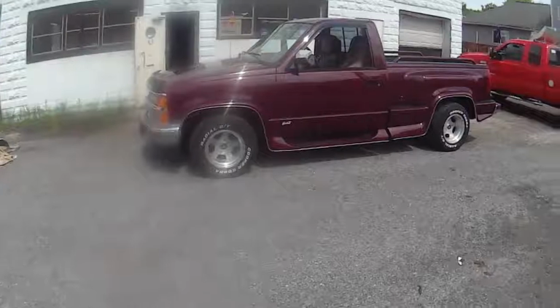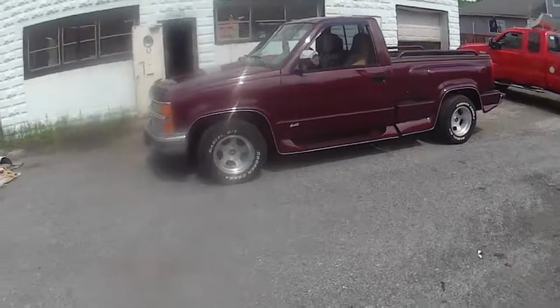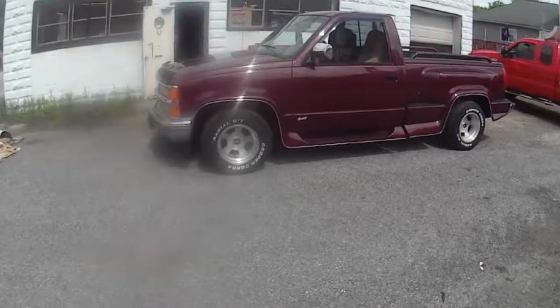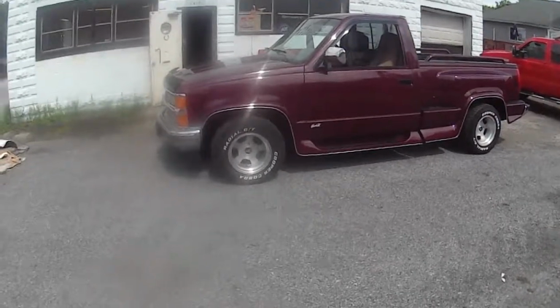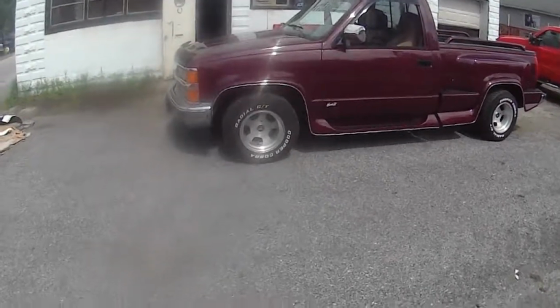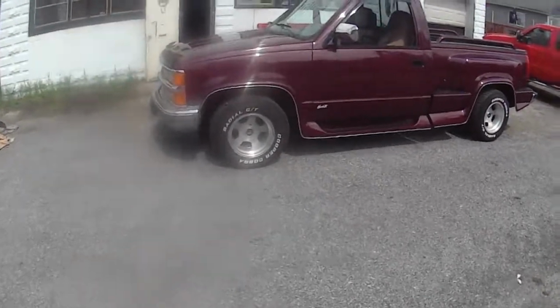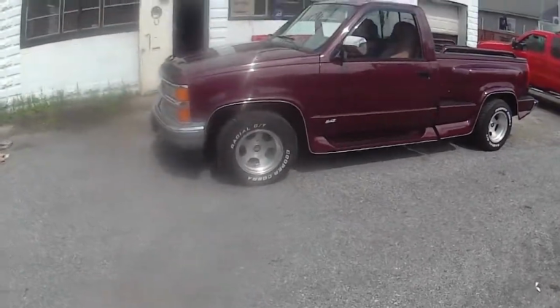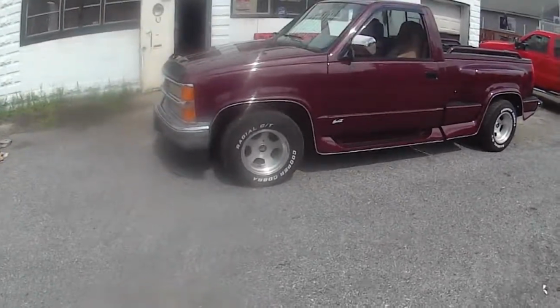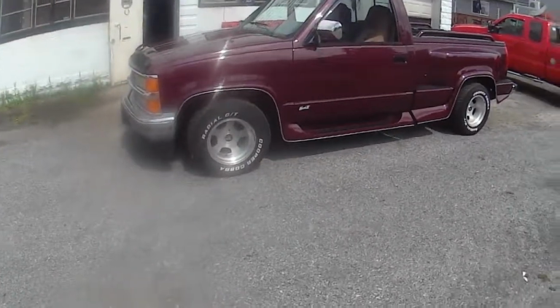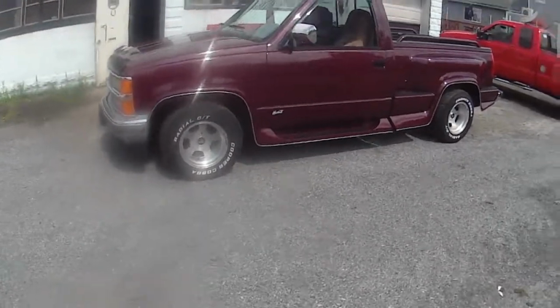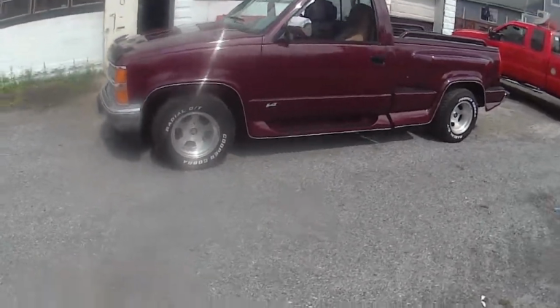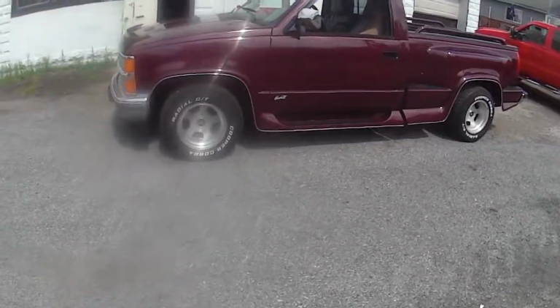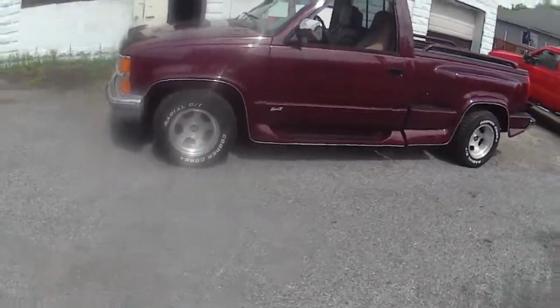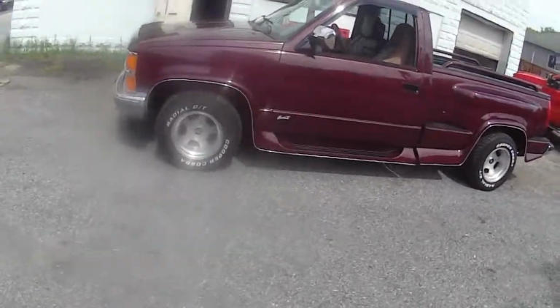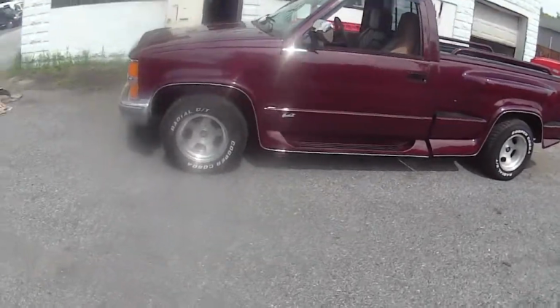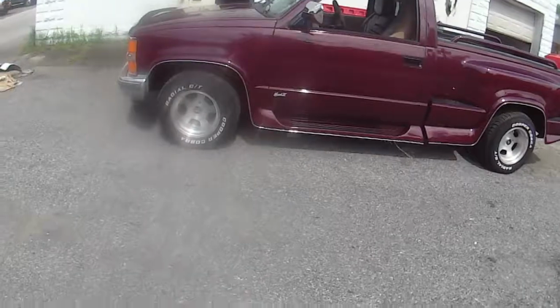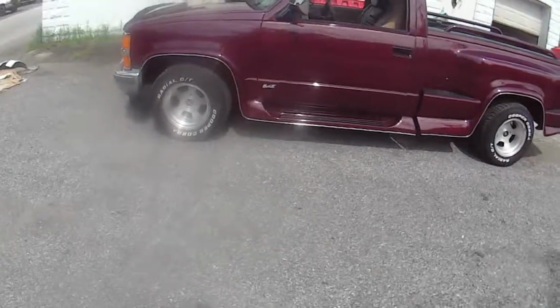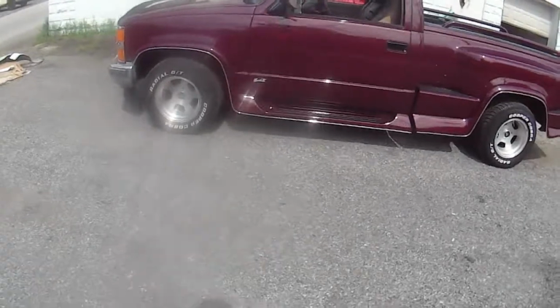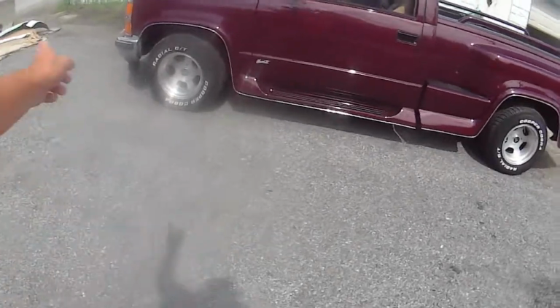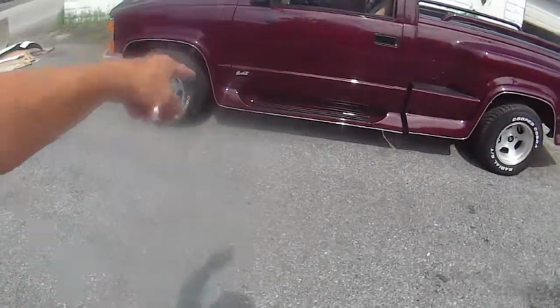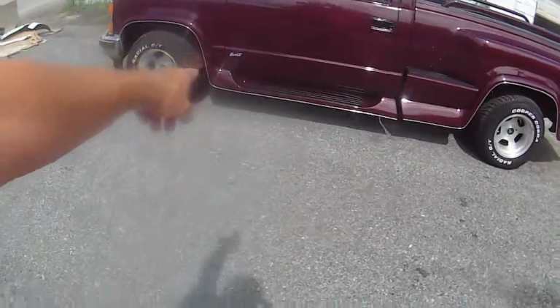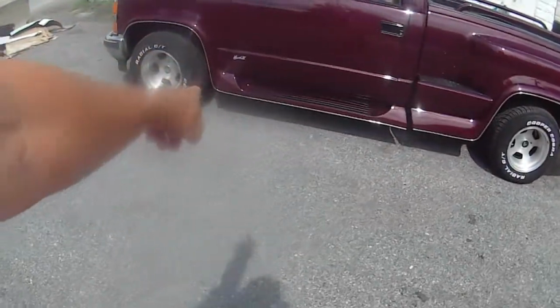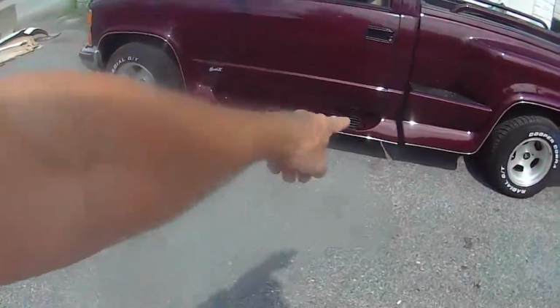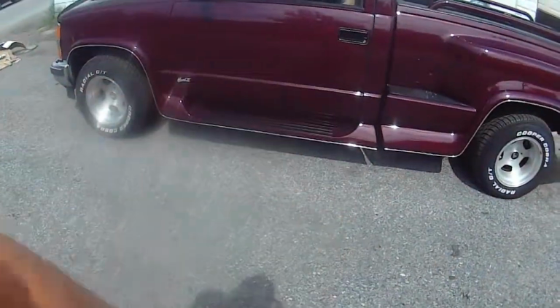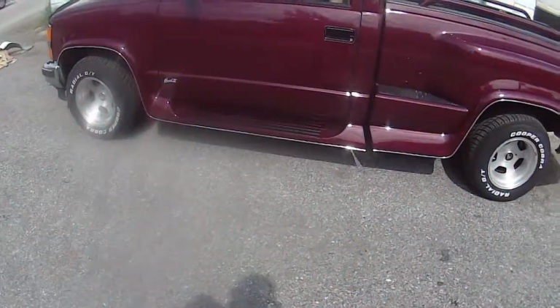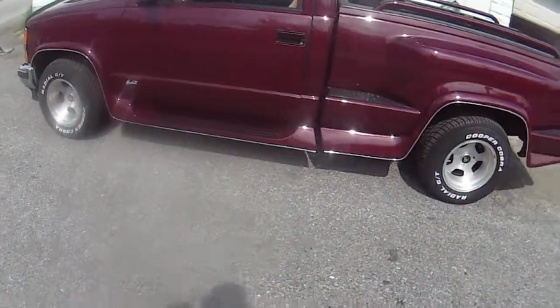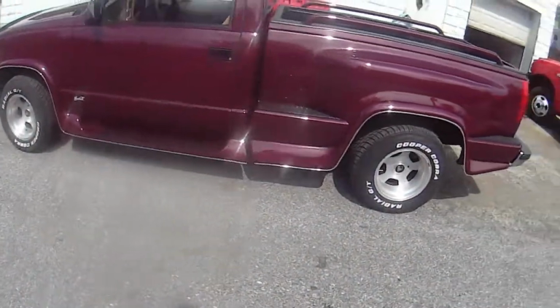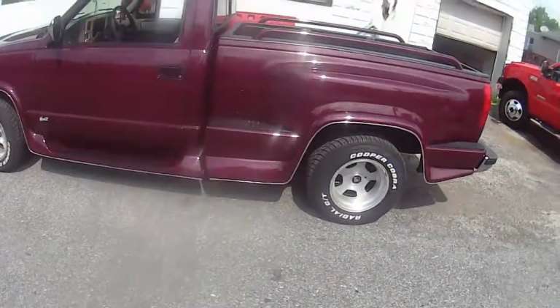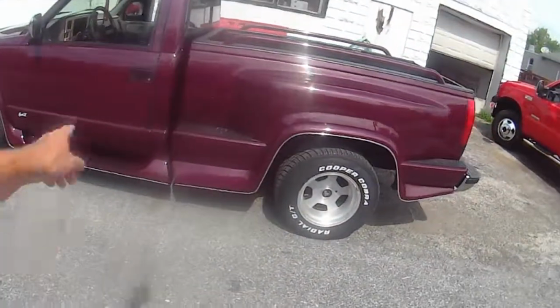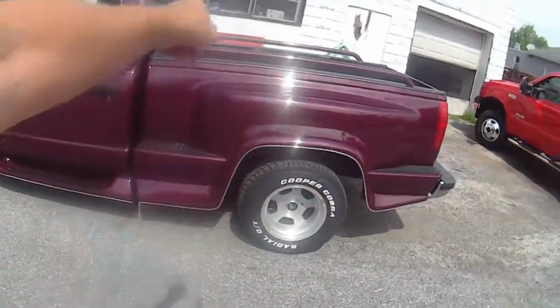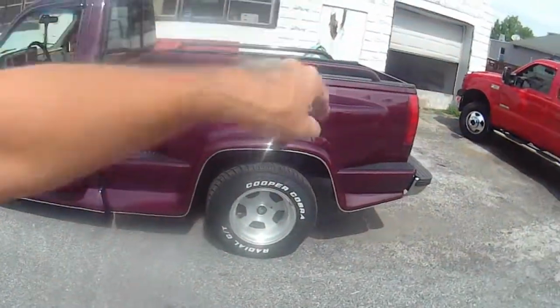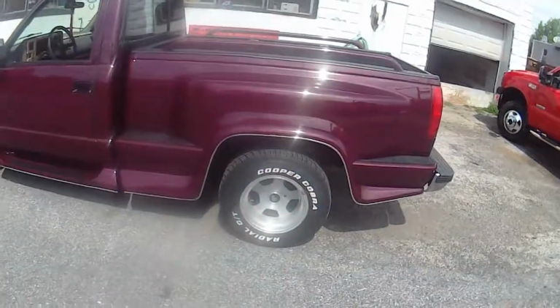There's a little walk around of our Mark 3. She looks good. We got her chrome on, we got her little step pads back on. The bars really look good.